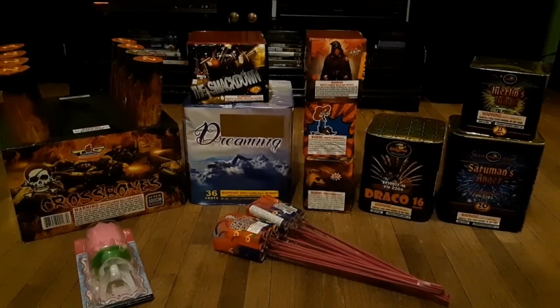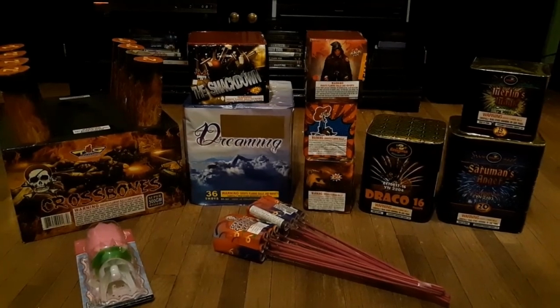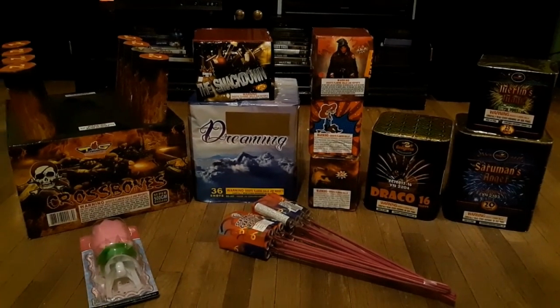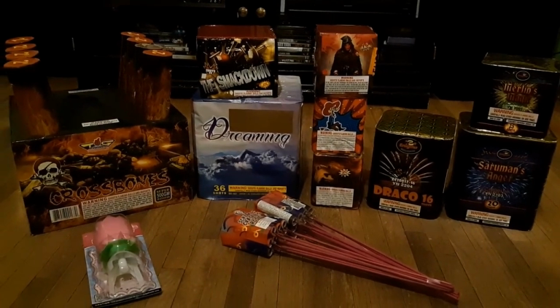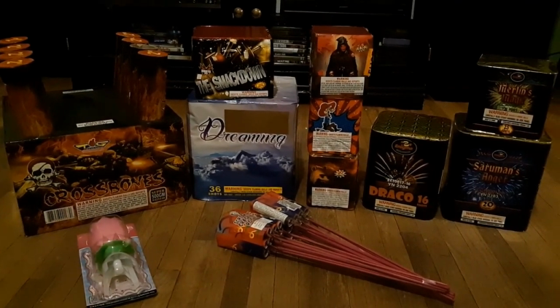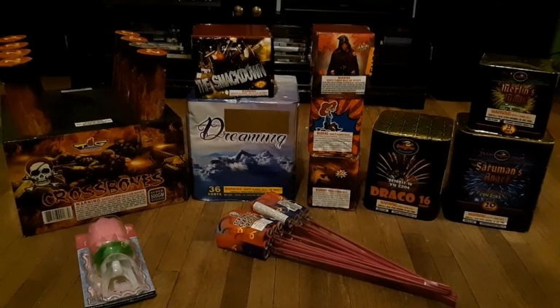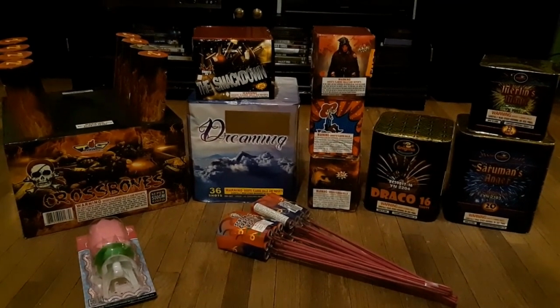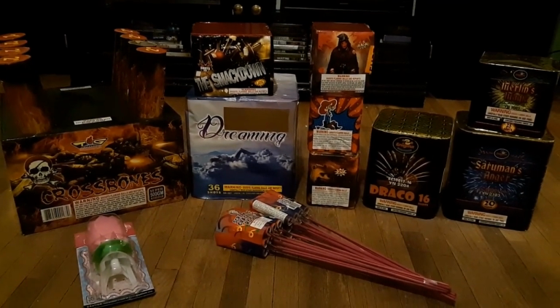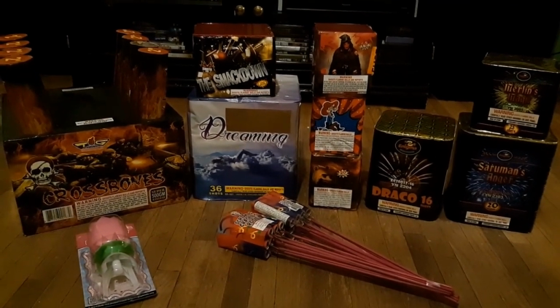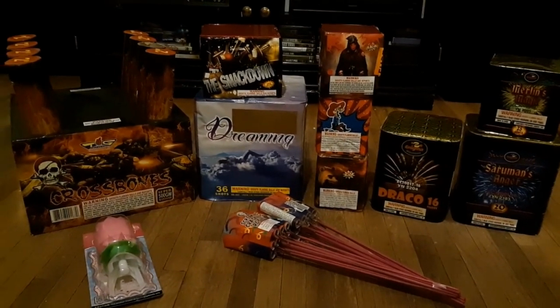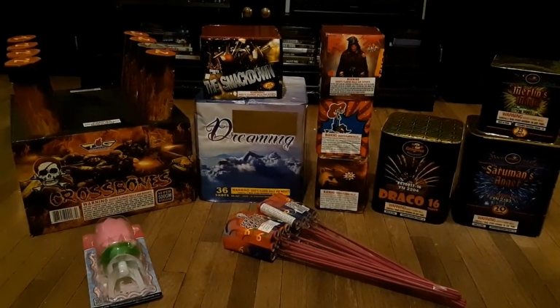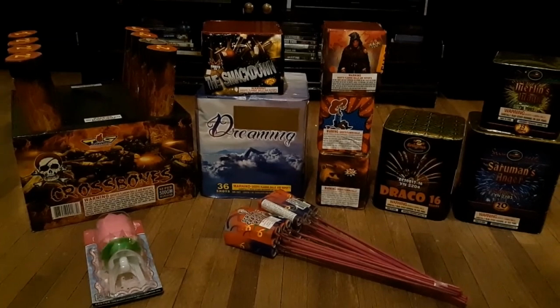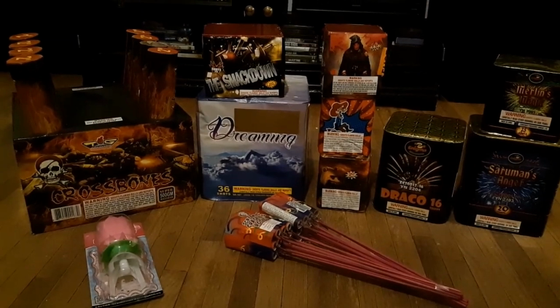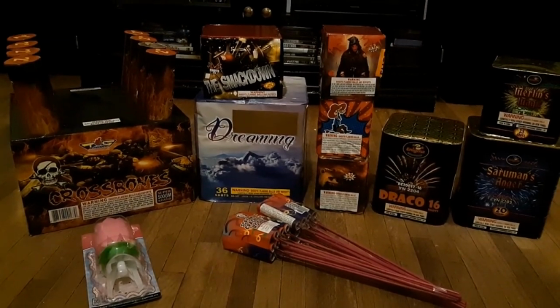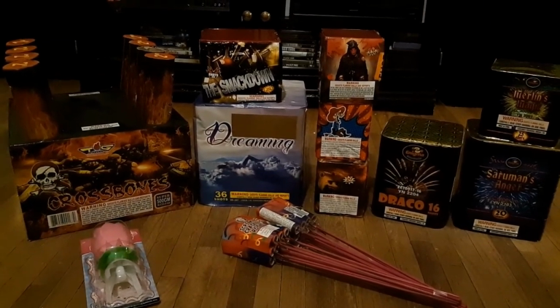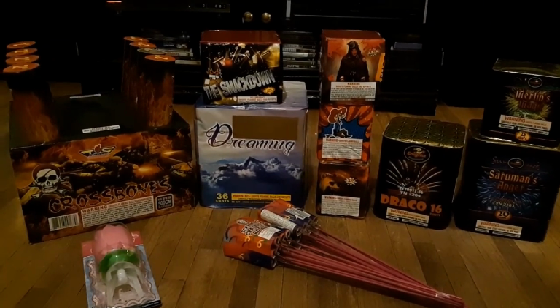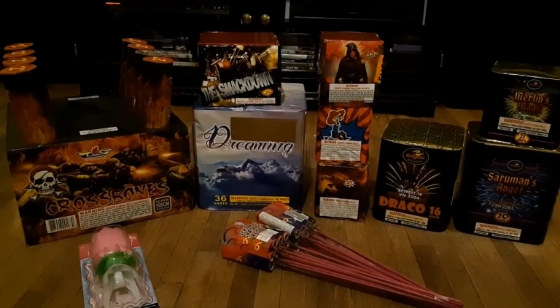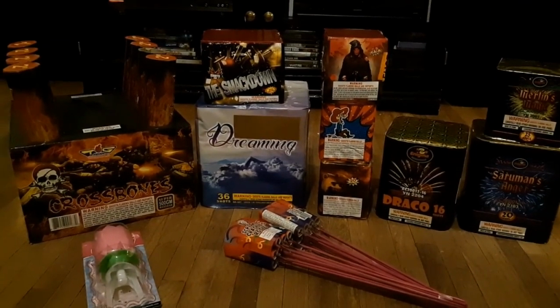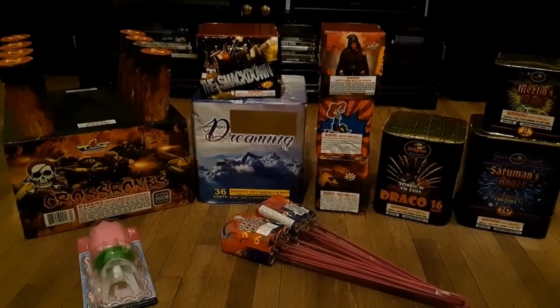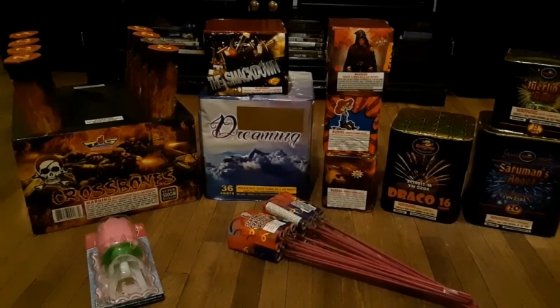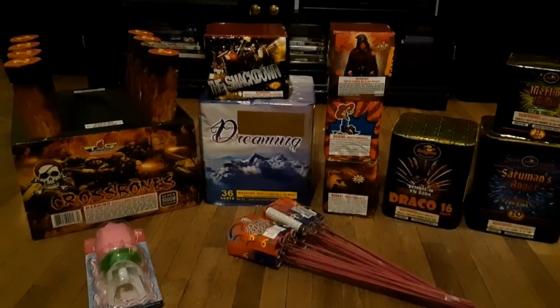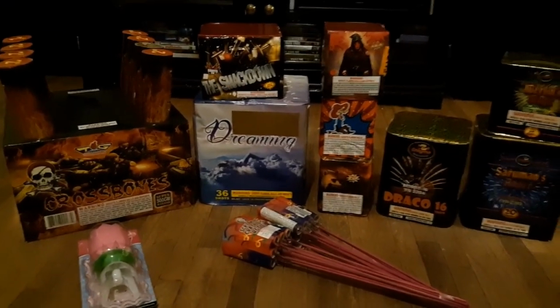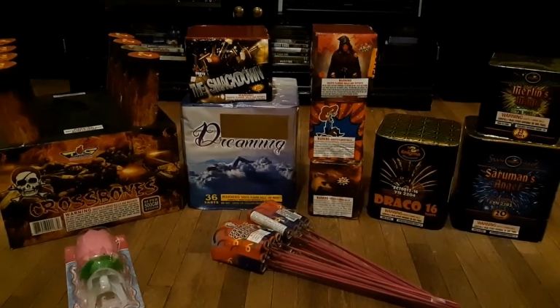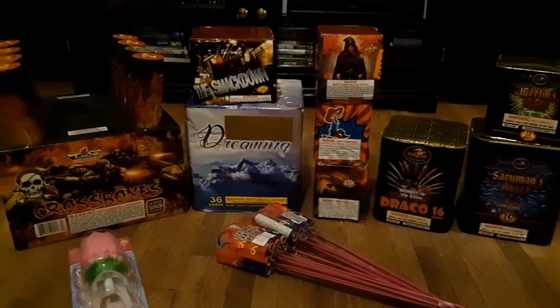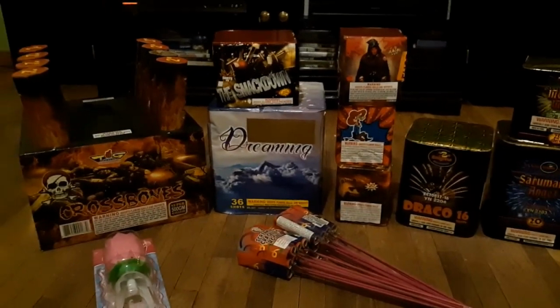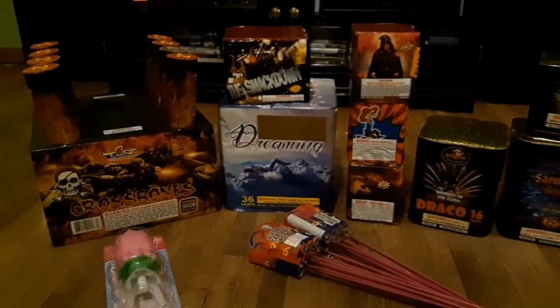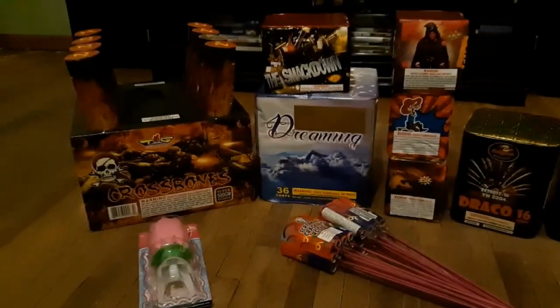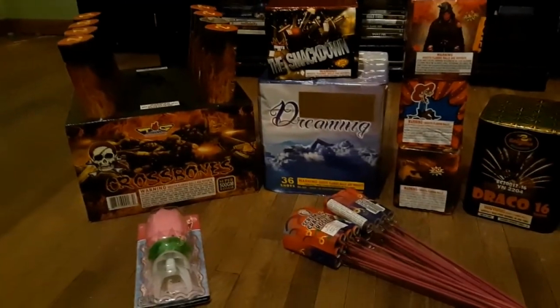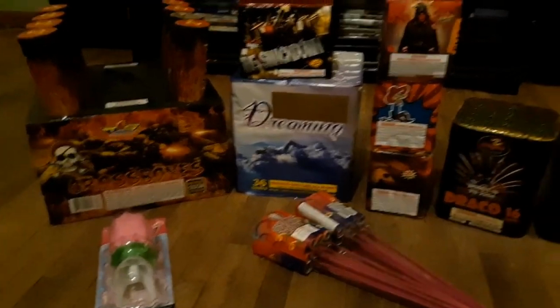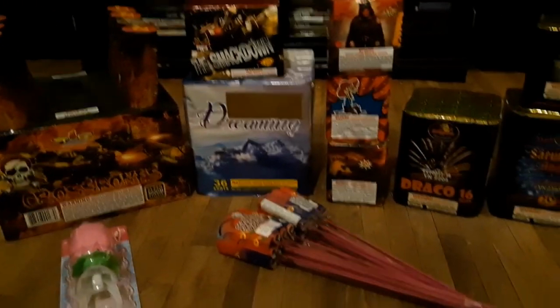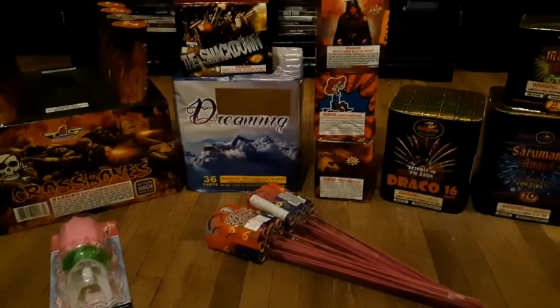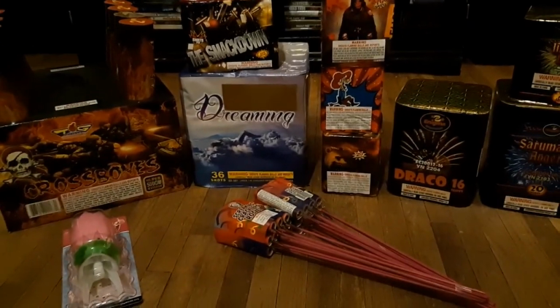Hey everyone! Just a short little video for you — a little 2019 stash pickup. We were in the area so we thought we'd stop by and pick up a few things. Start 2019 off with a bang.